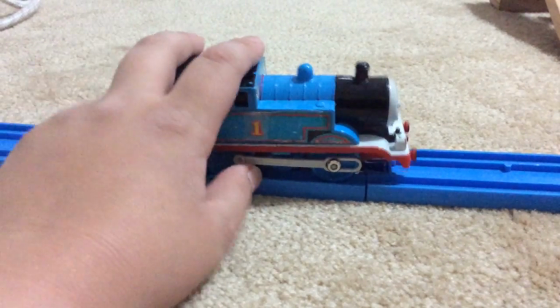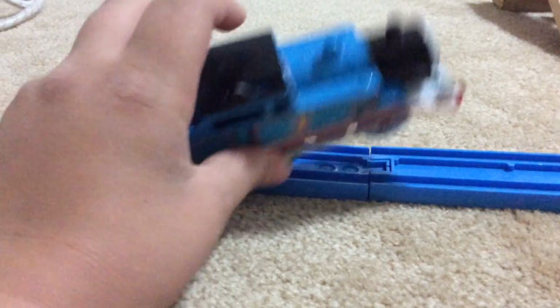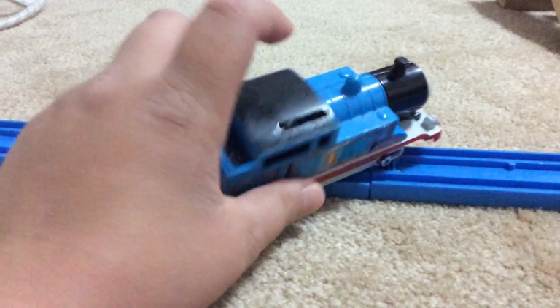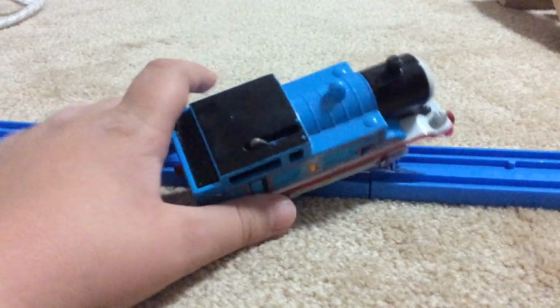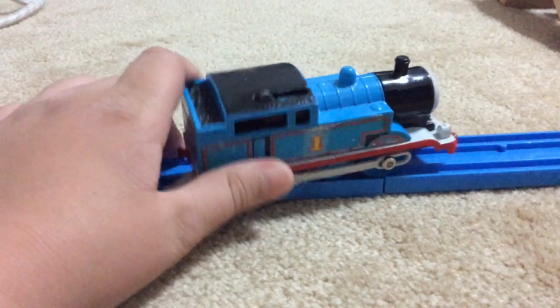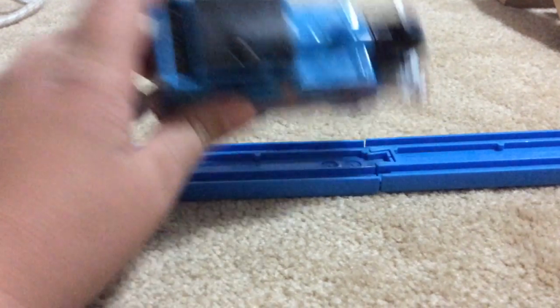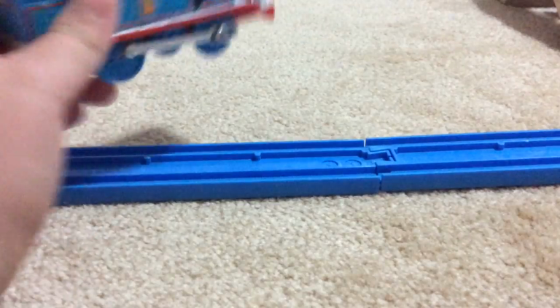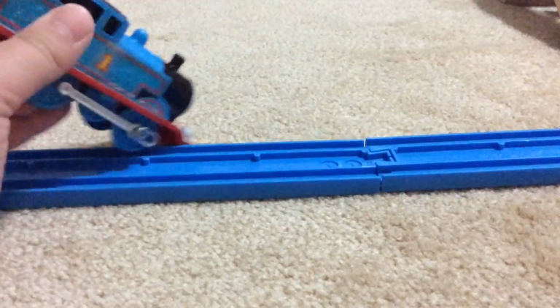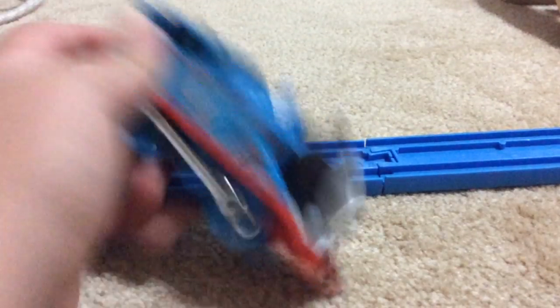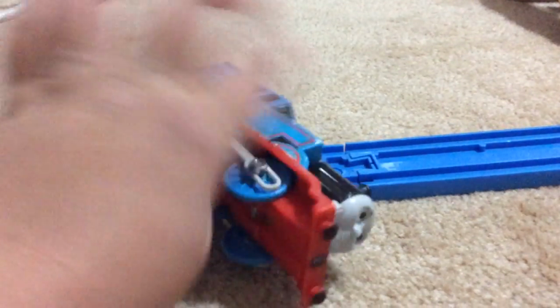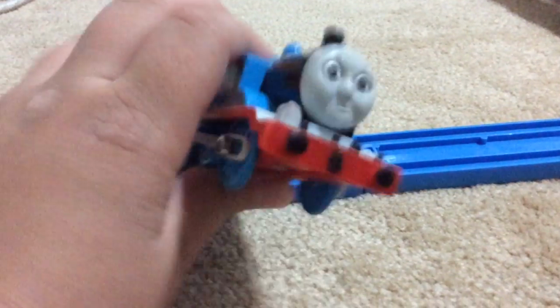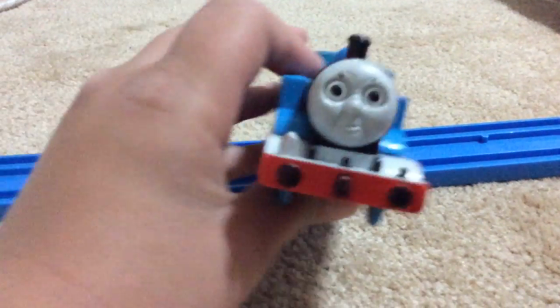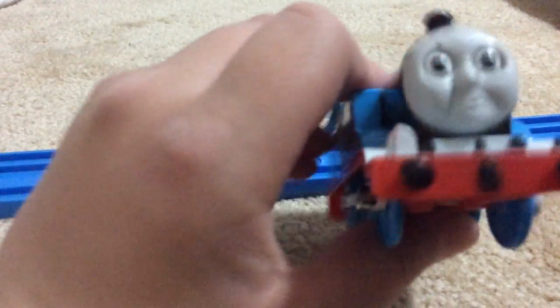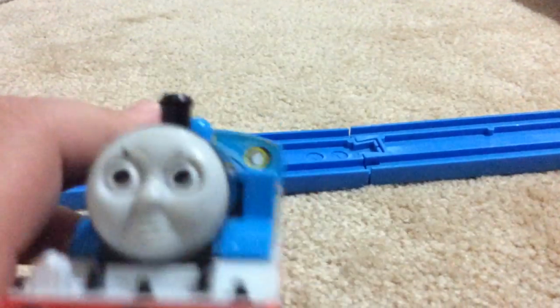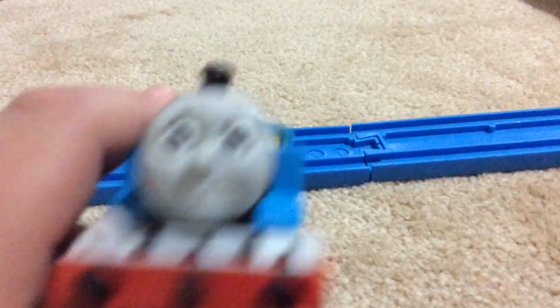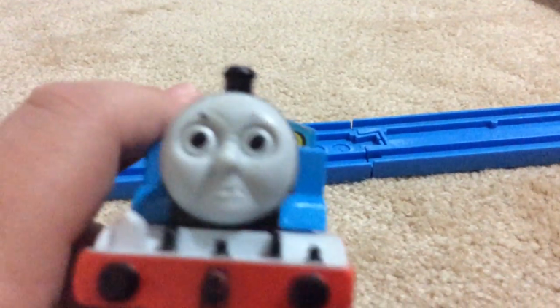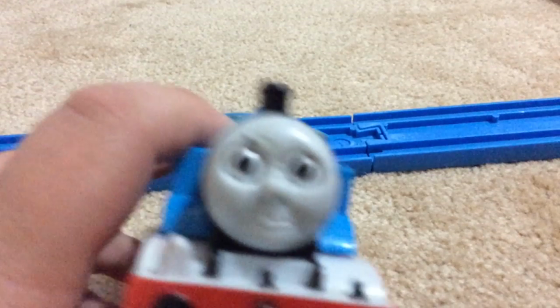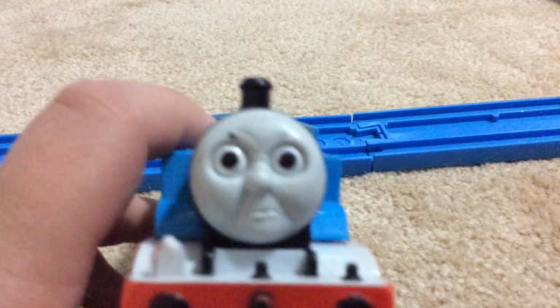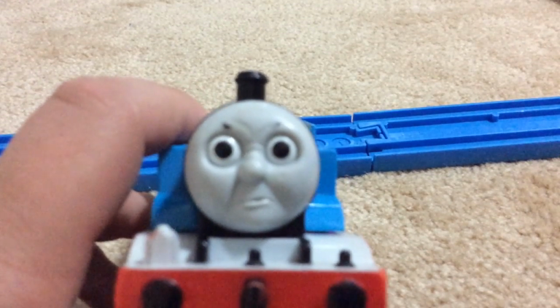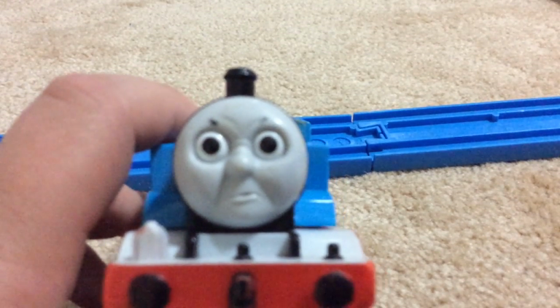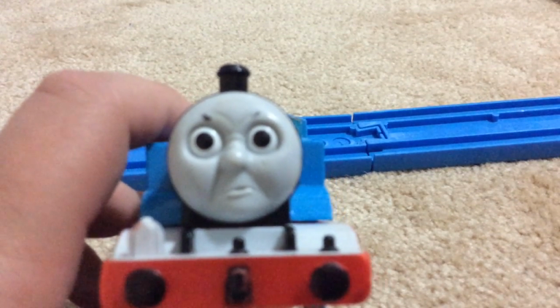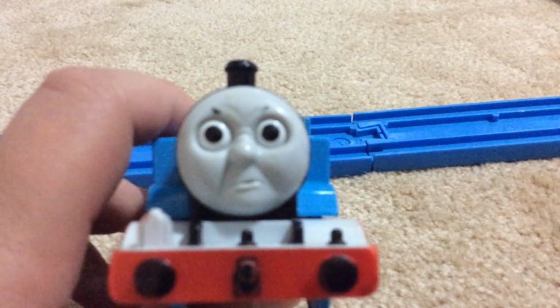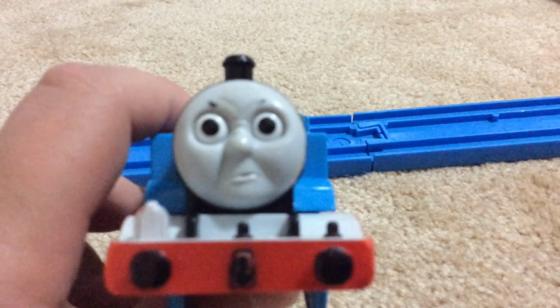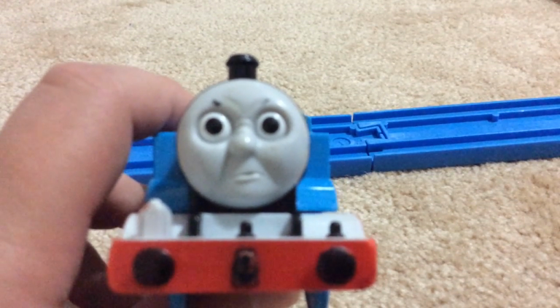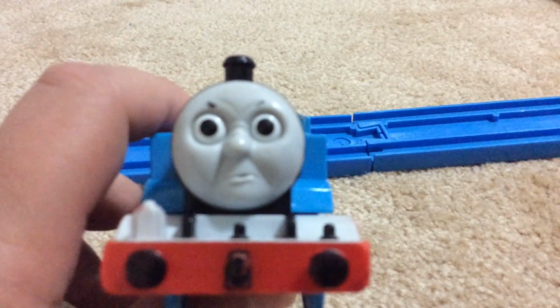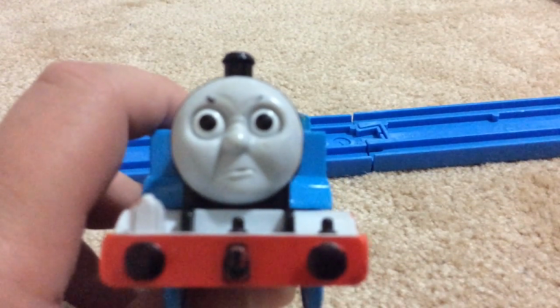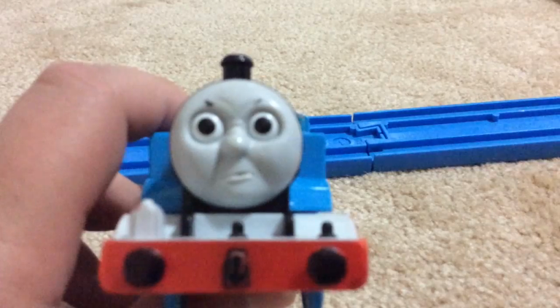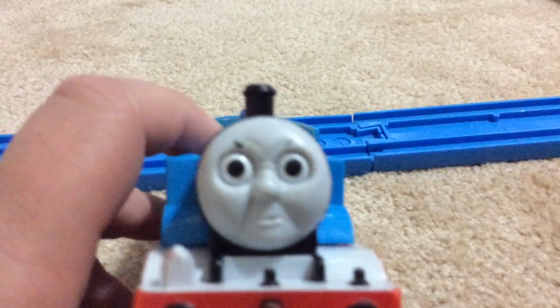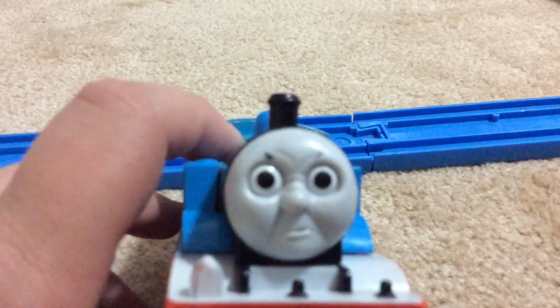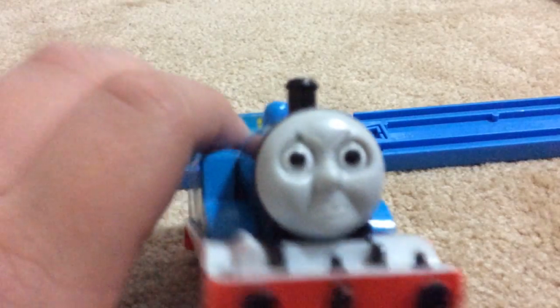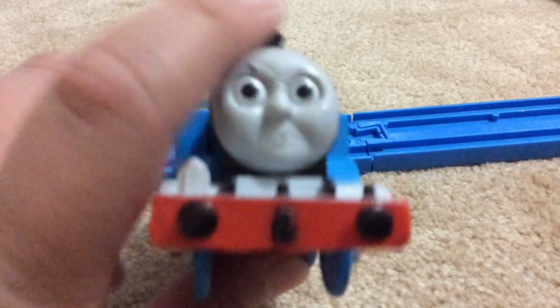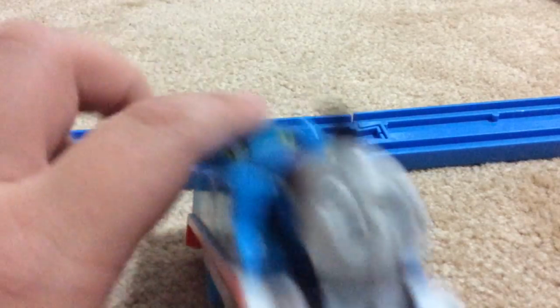This Thomas is rare. He's got the angry face — trying to get the camera to focus. The eyebrow is a little bit rubbed off.